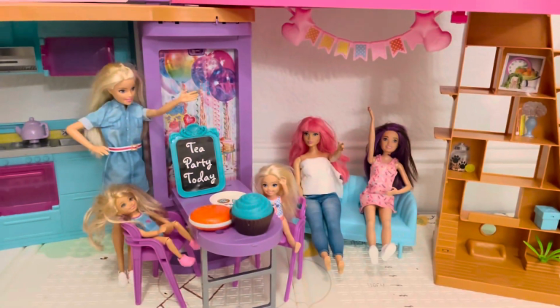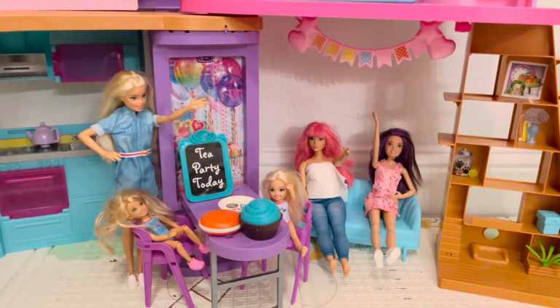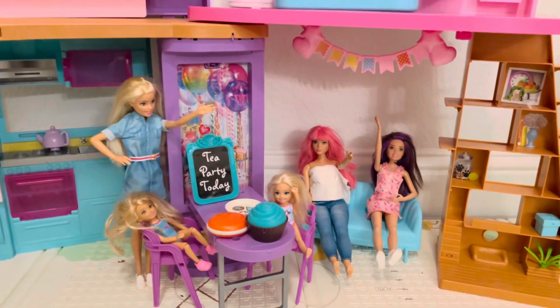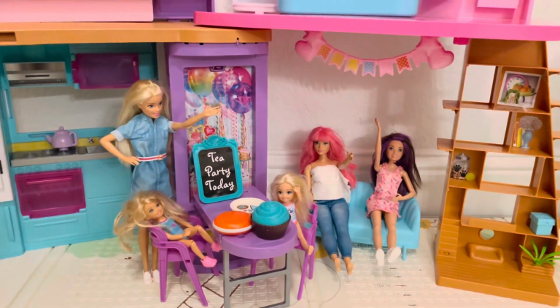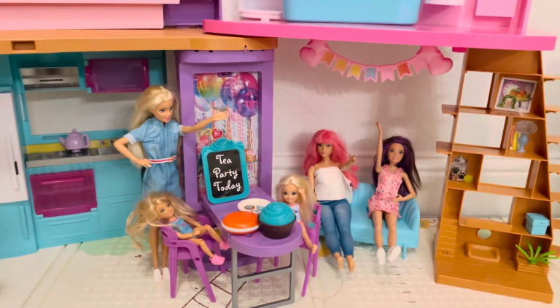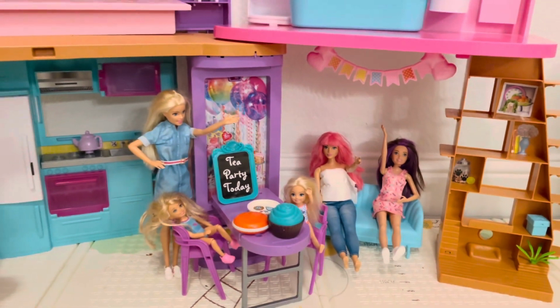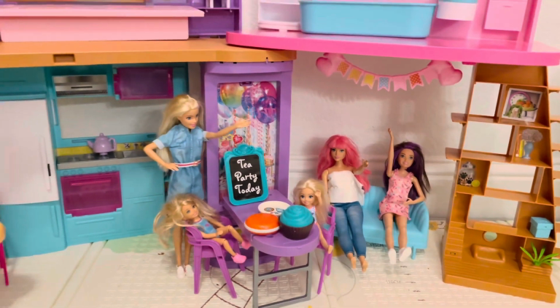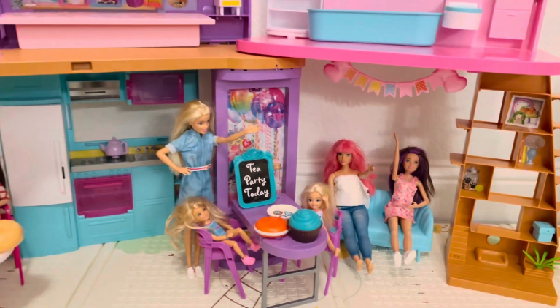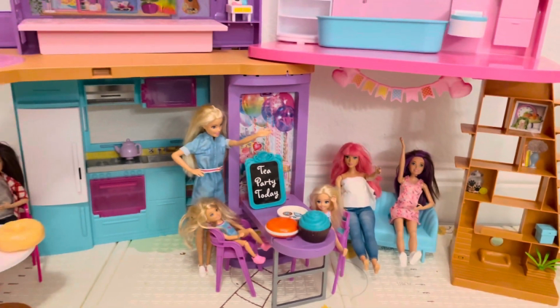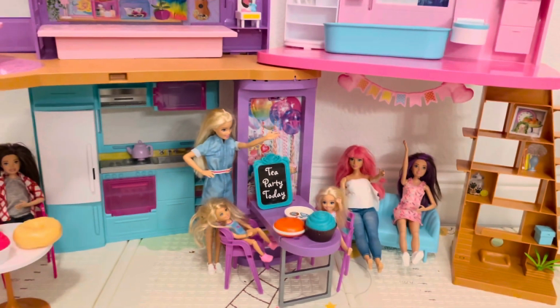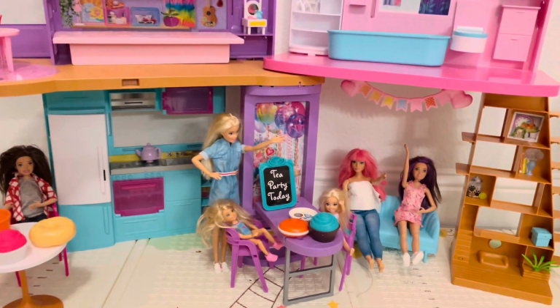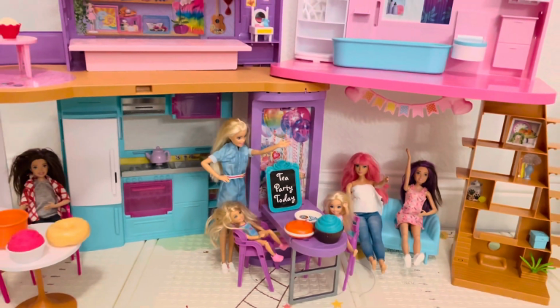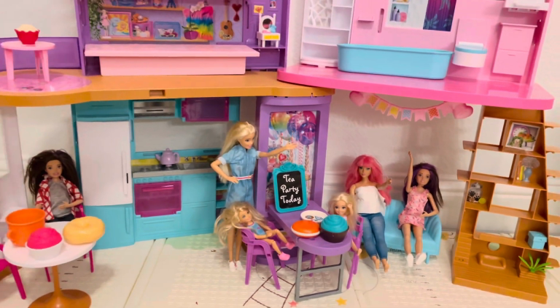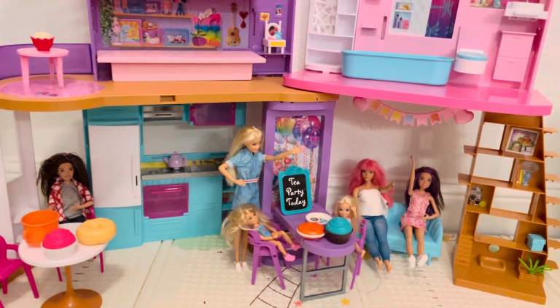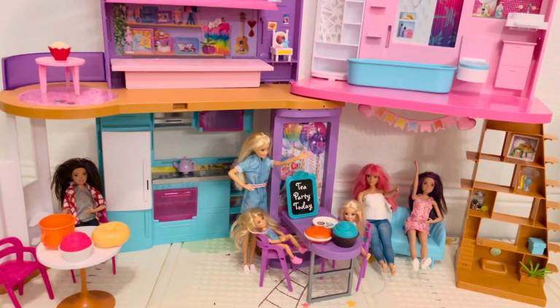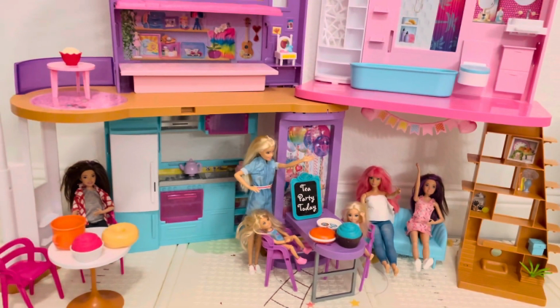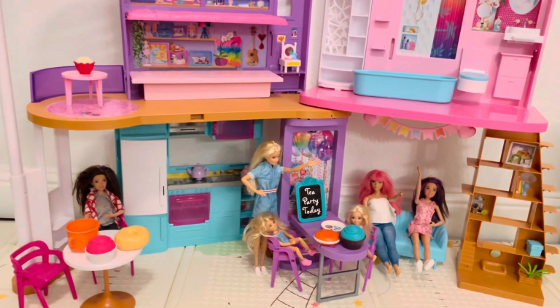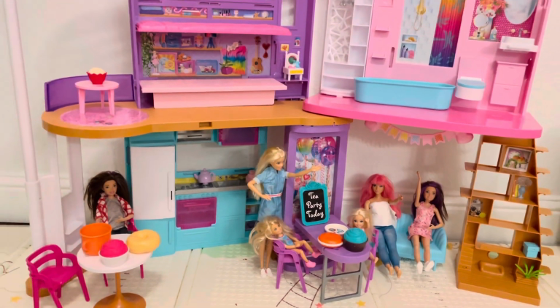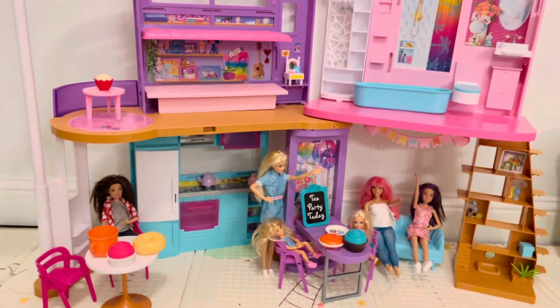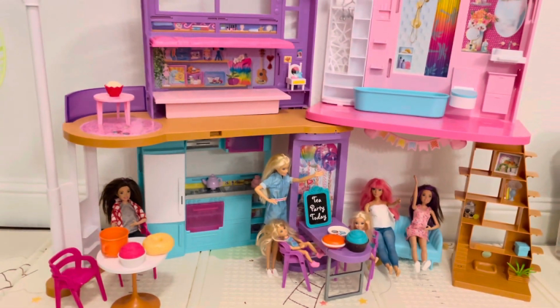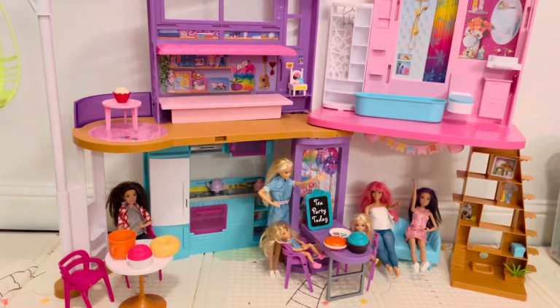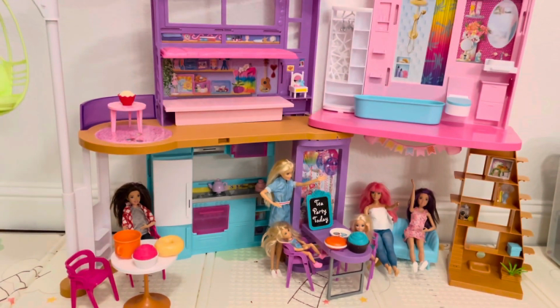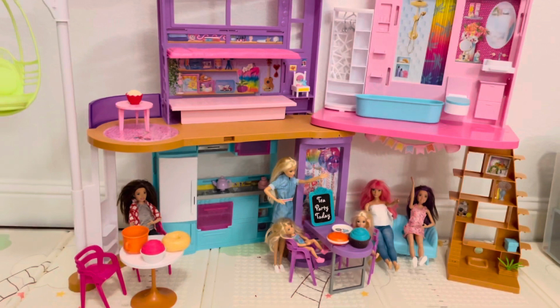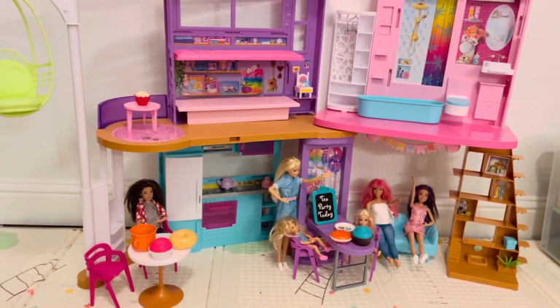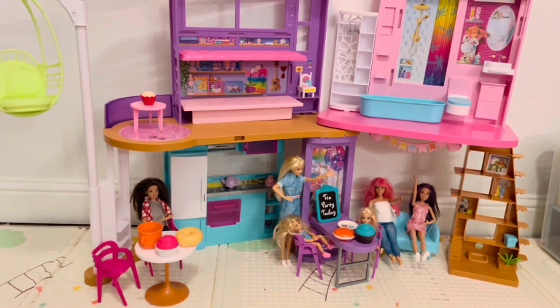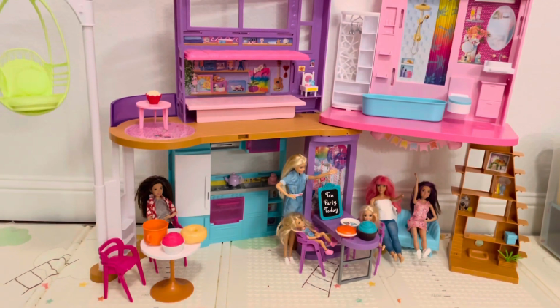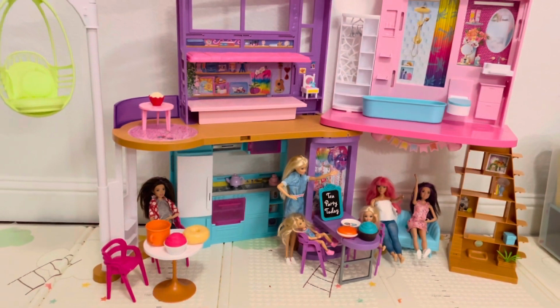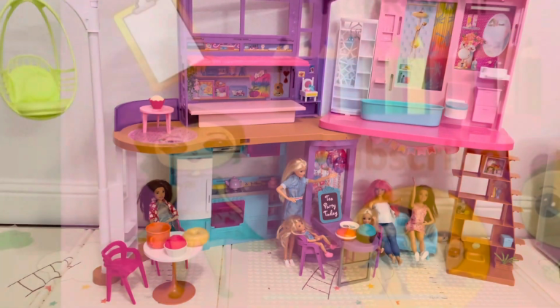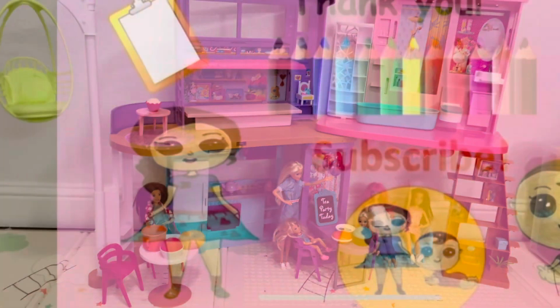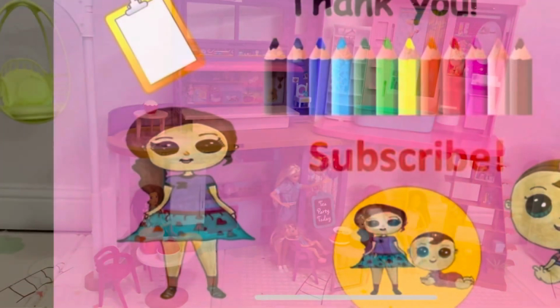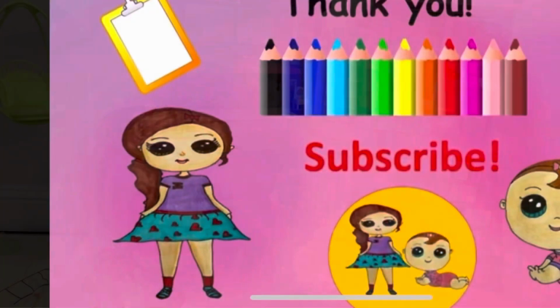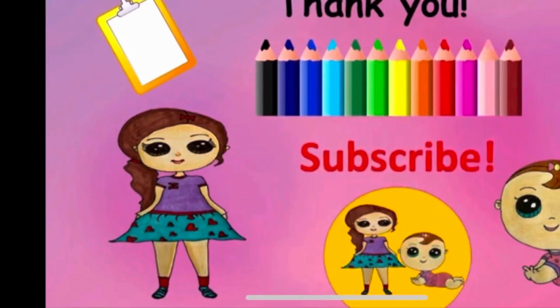So friends, this is how Barbie's morning routine looks like in Barbie's Dream House. See you again.